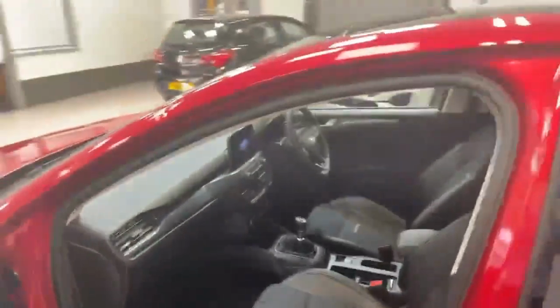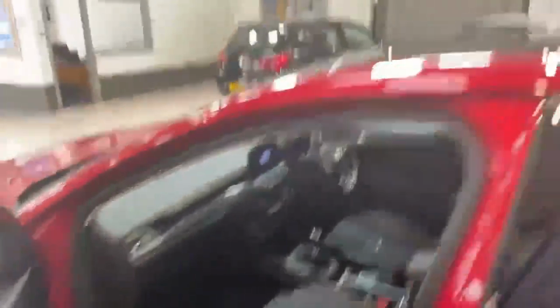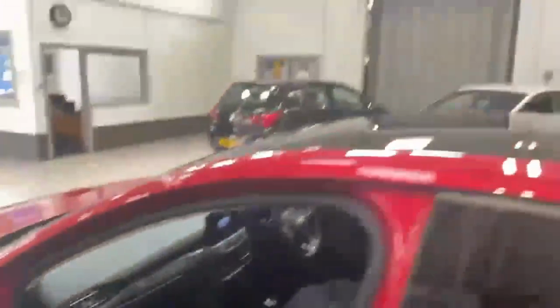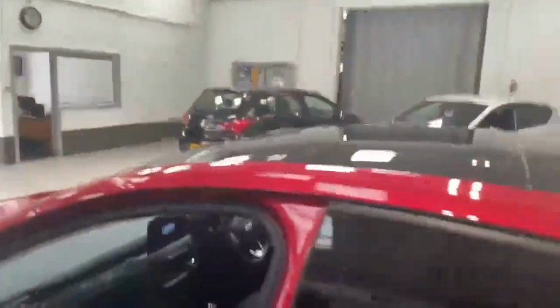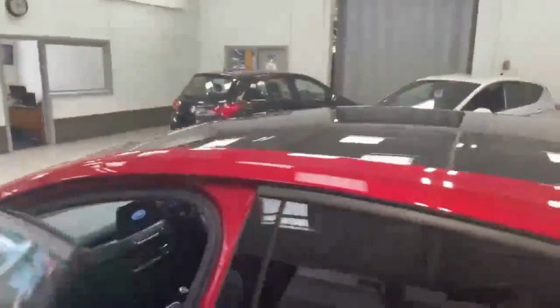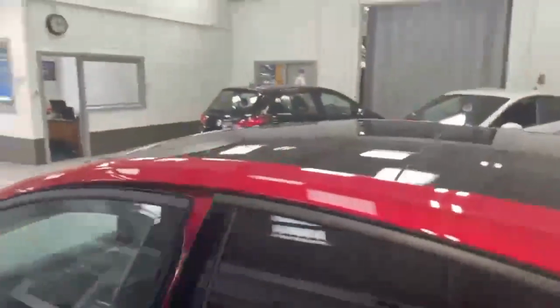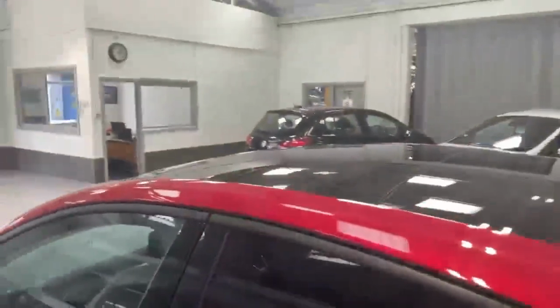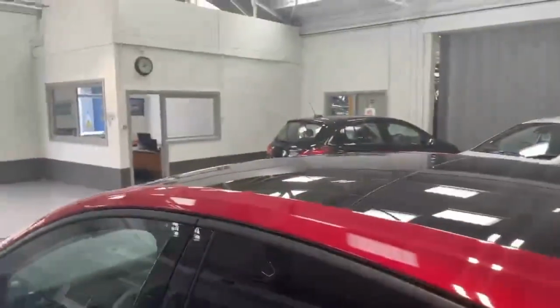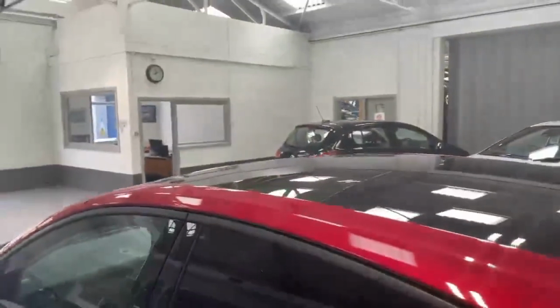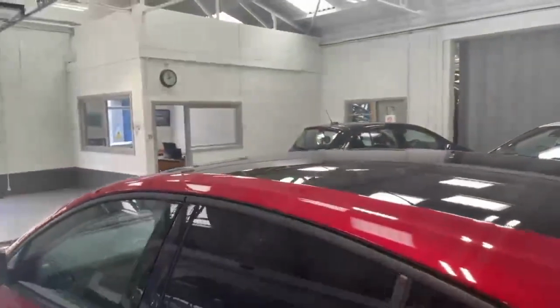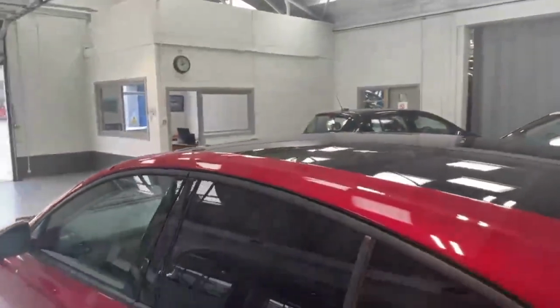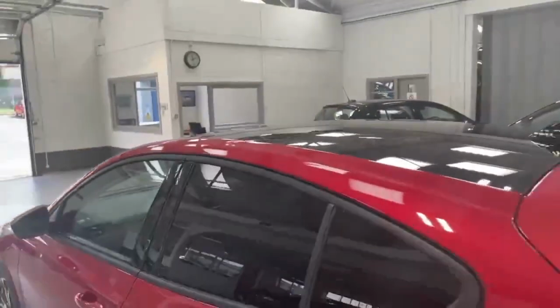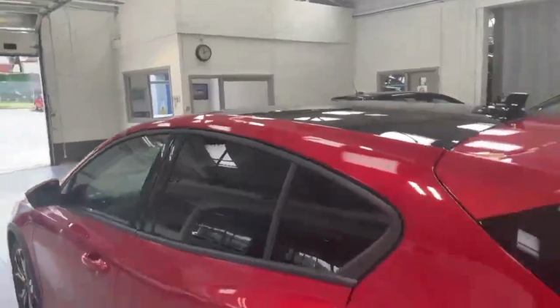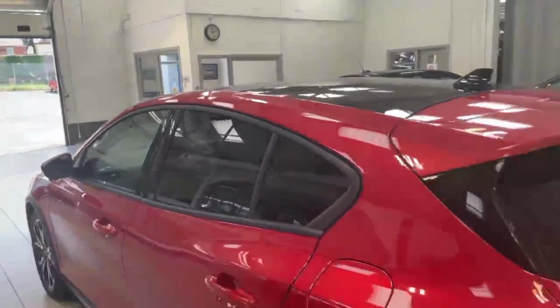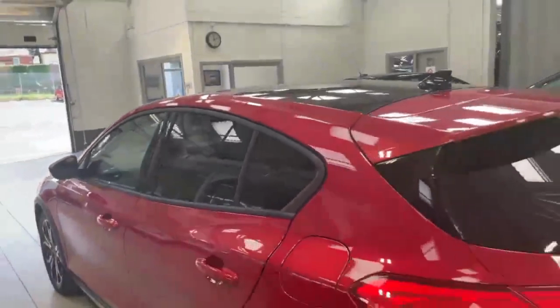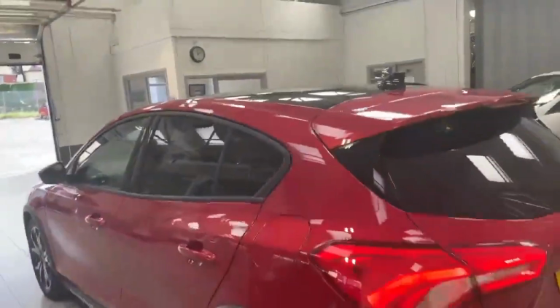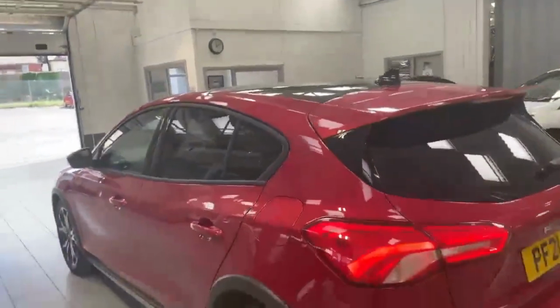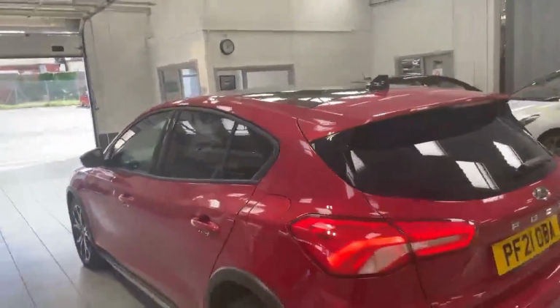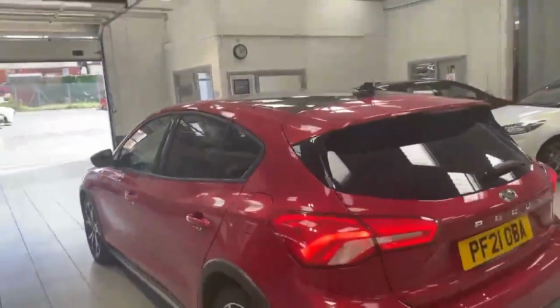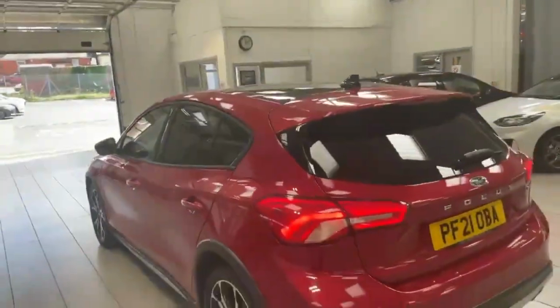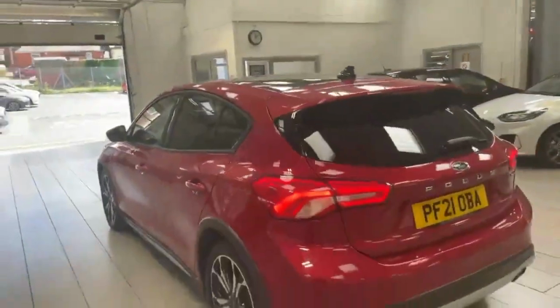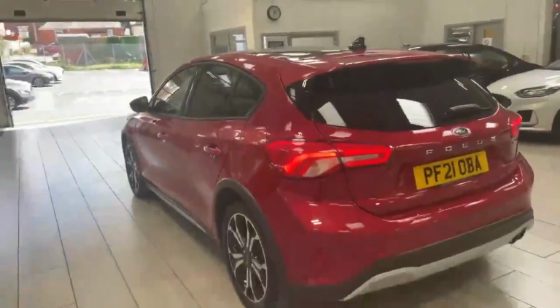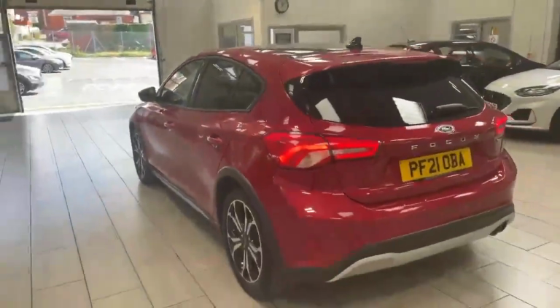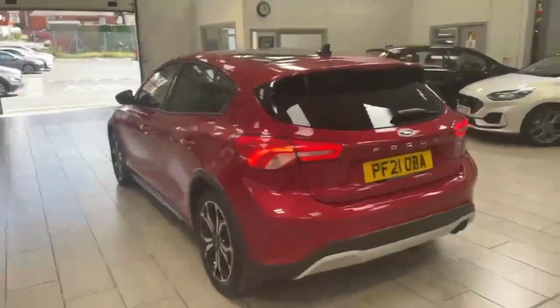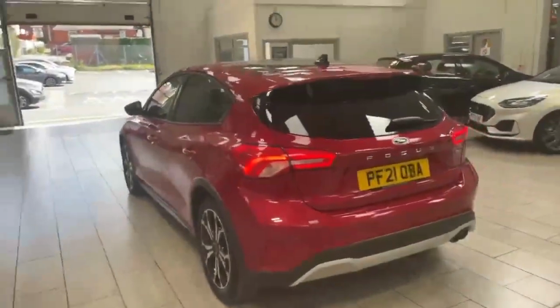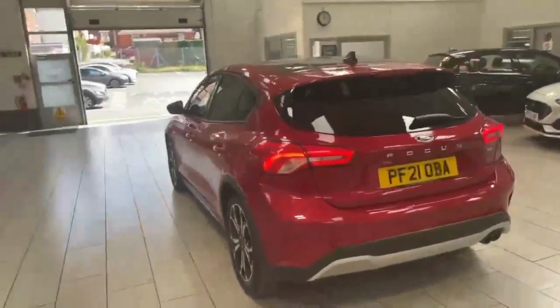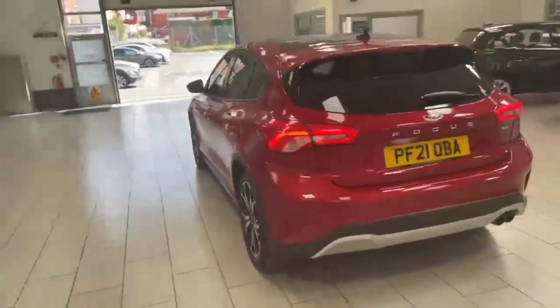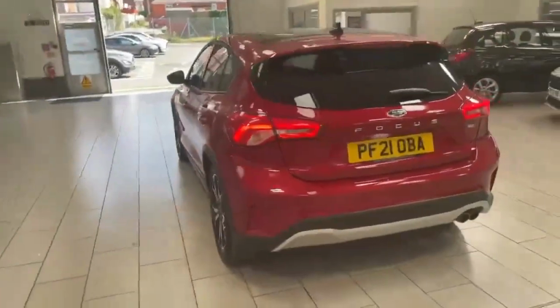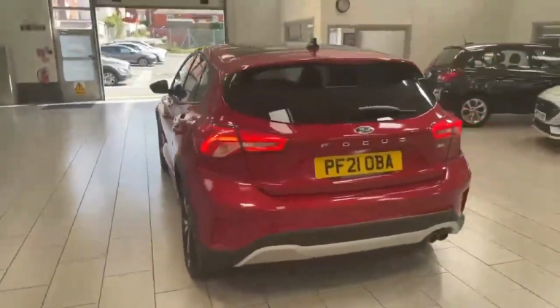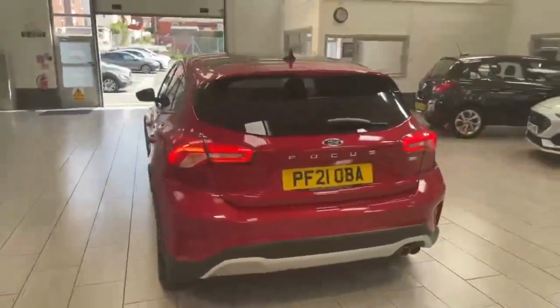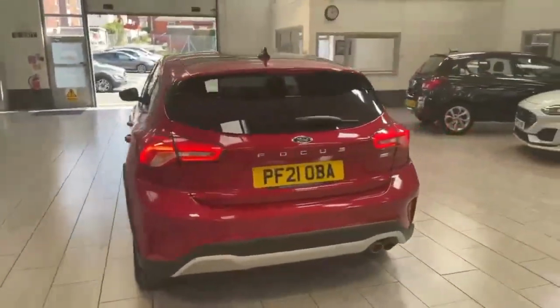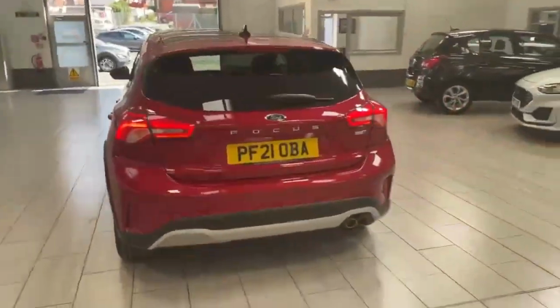The car does have the openable panoramic roof and rear privacy glass. The benefit of this is it keeps things a little bit more private in the rear.